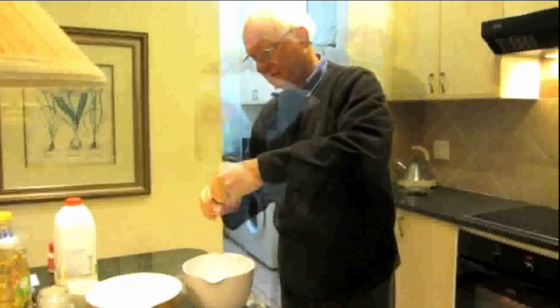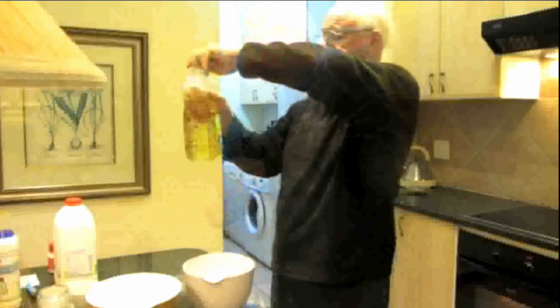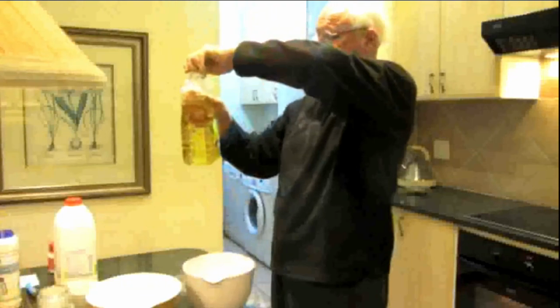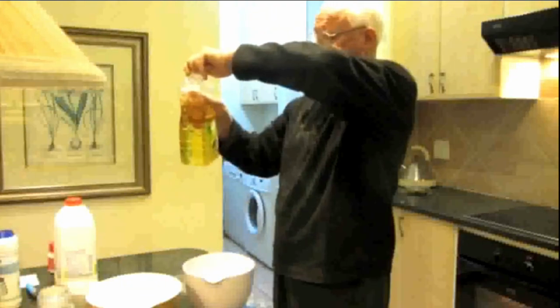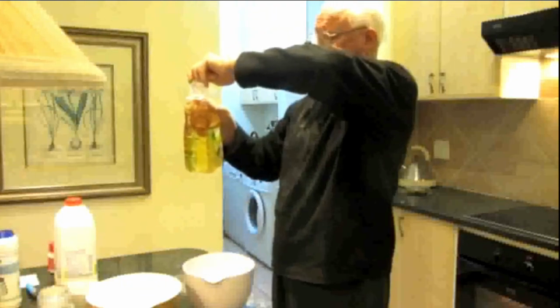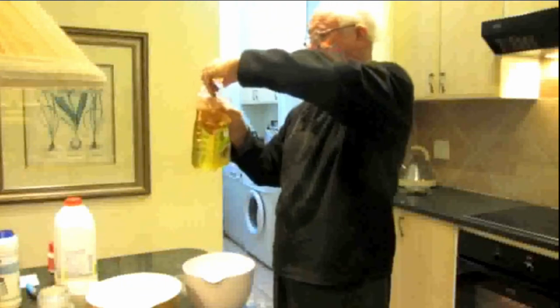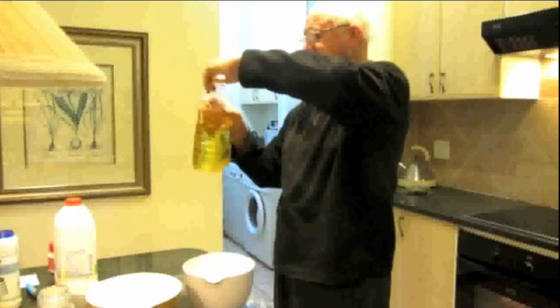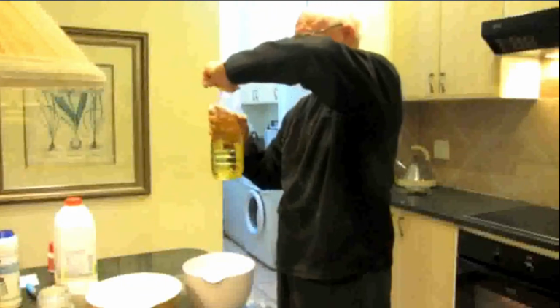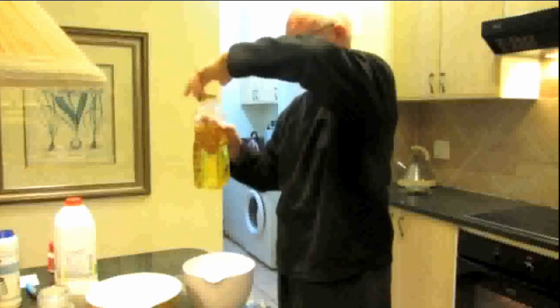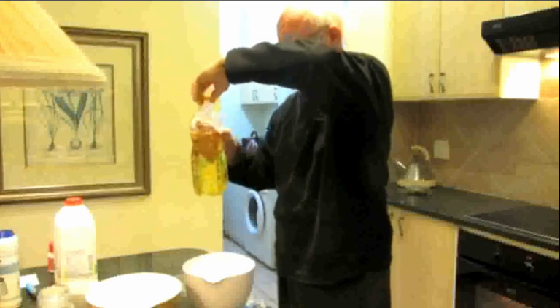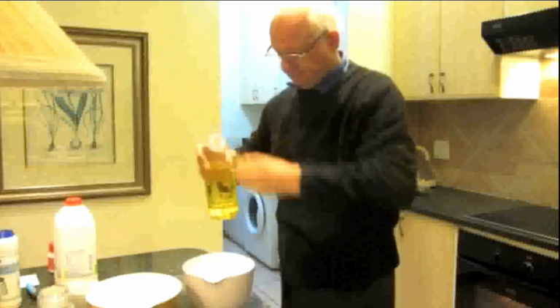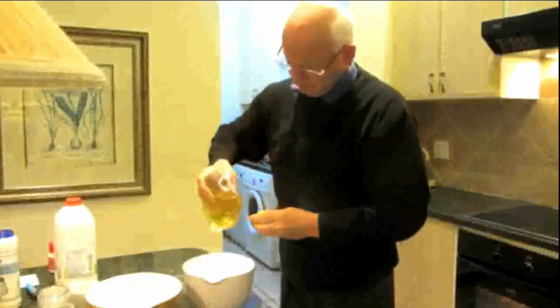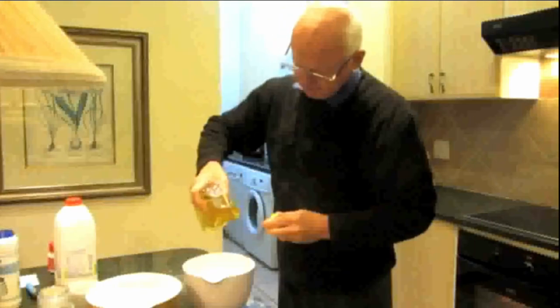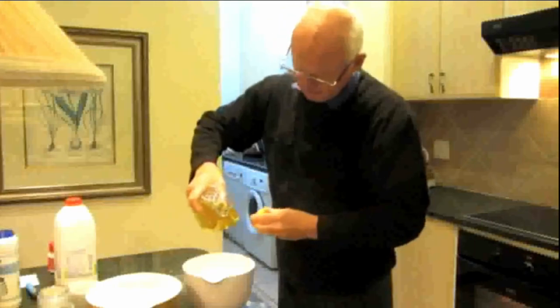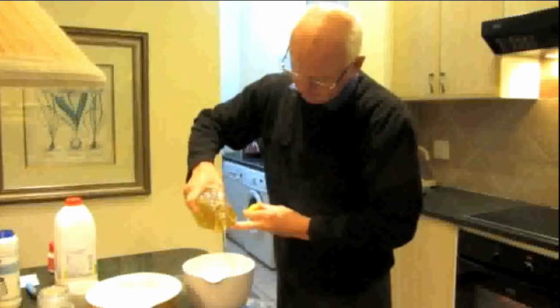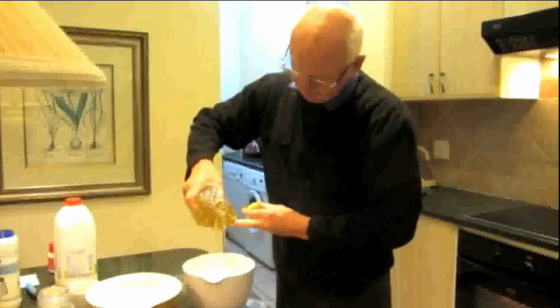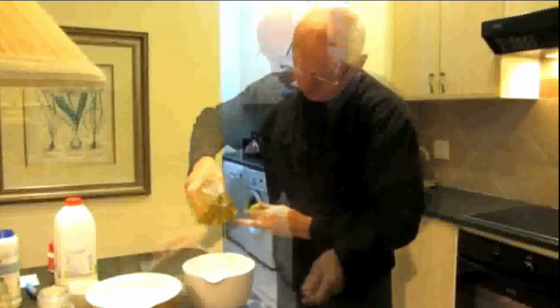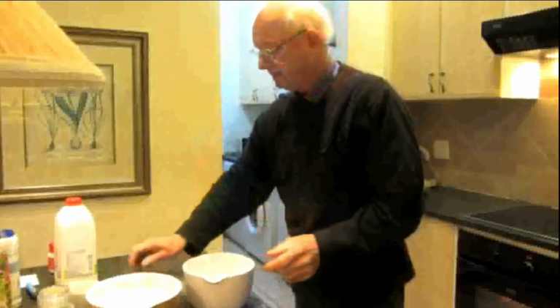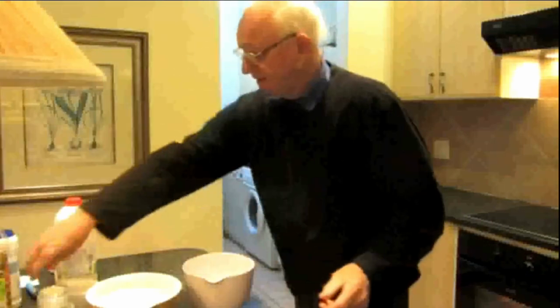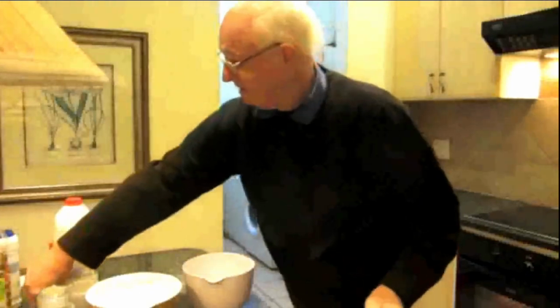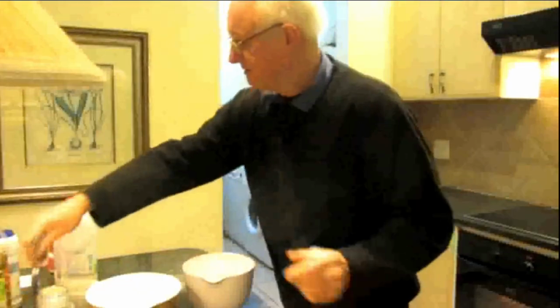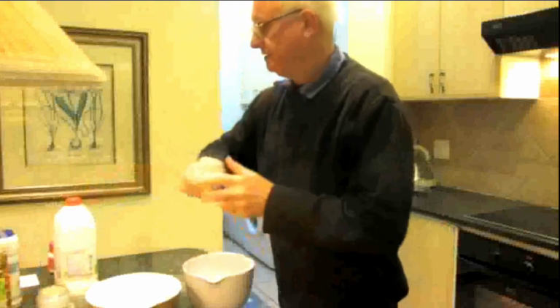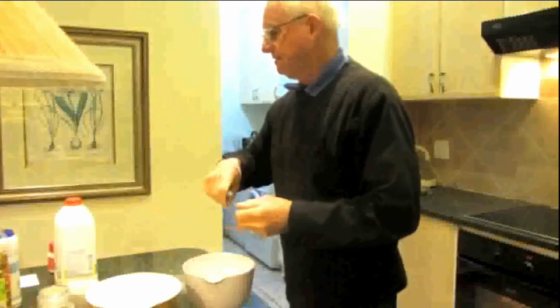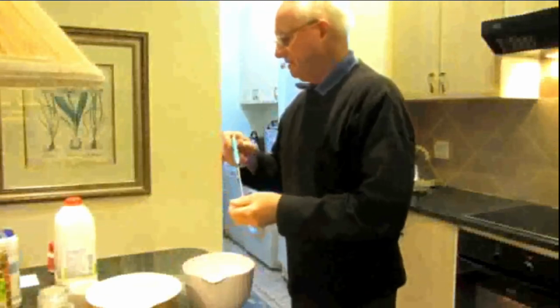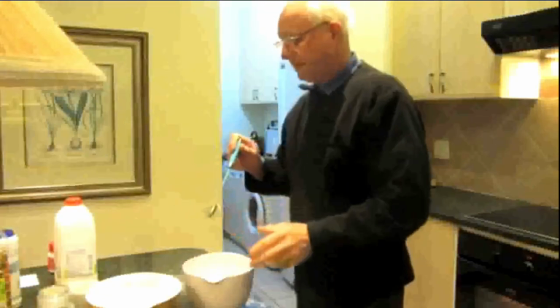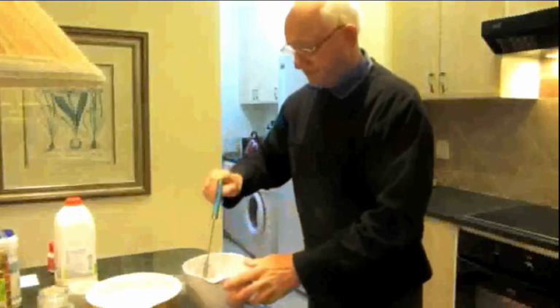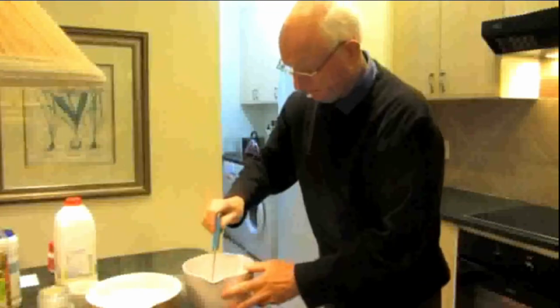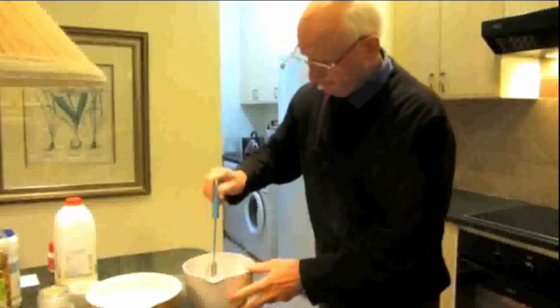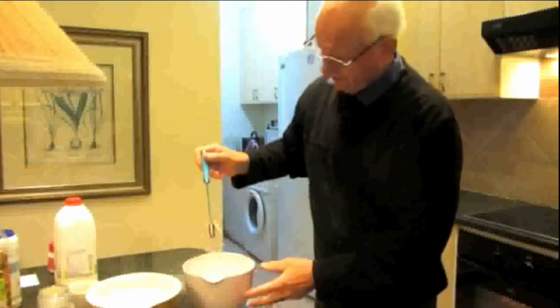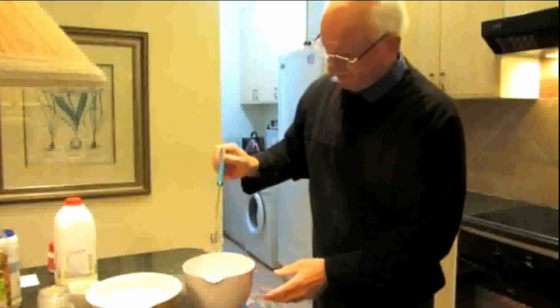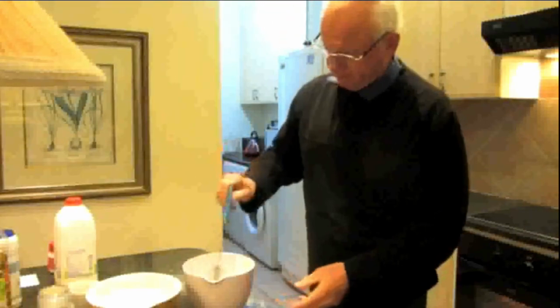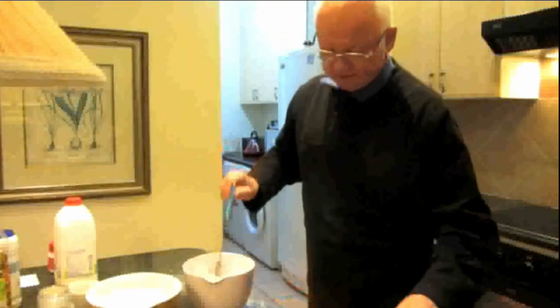Six teaspoons of sunflower oil — one, two, three, four, five, six. Mix thoroughly — fancy little mix of this.